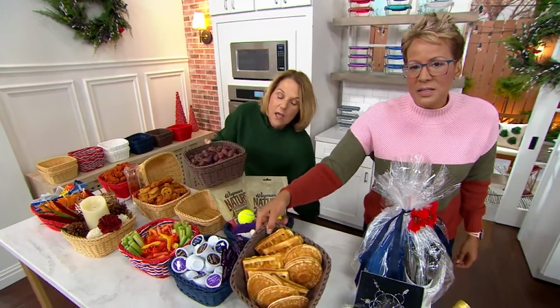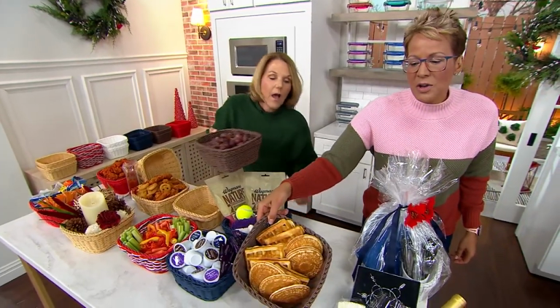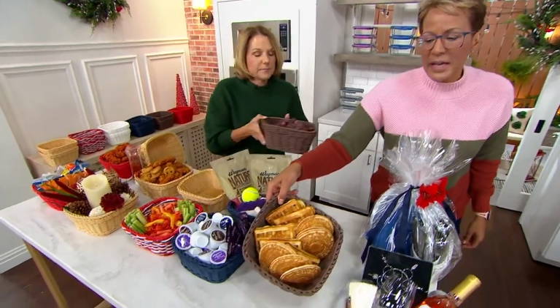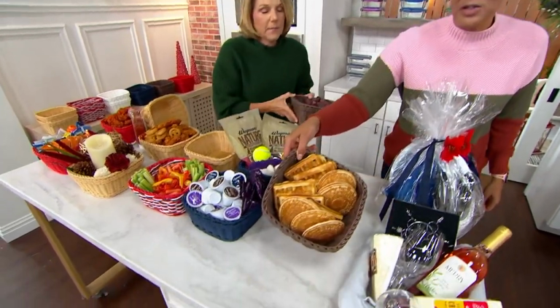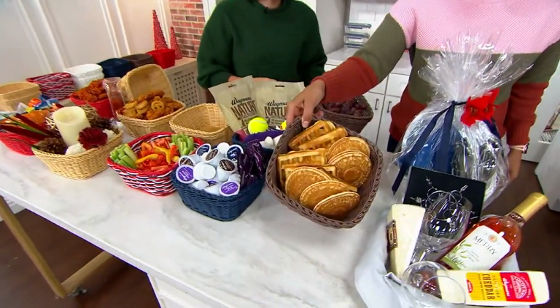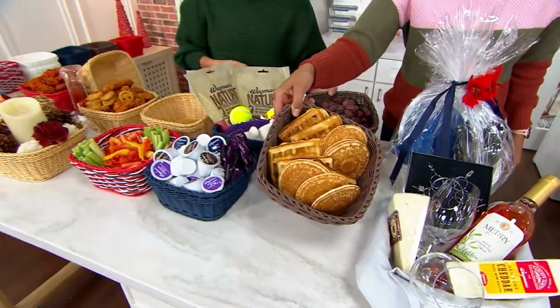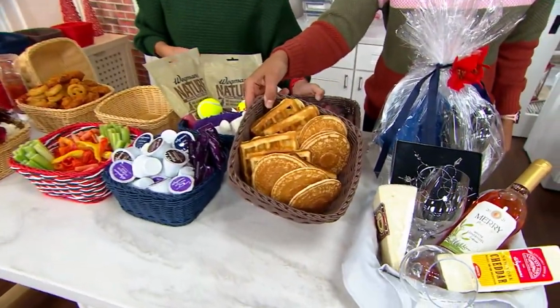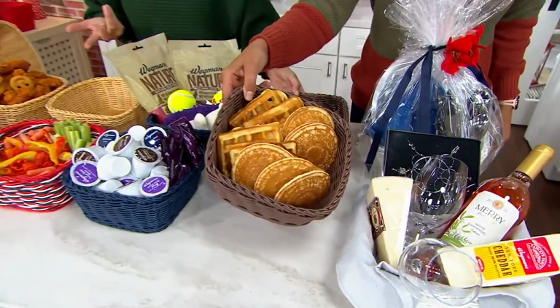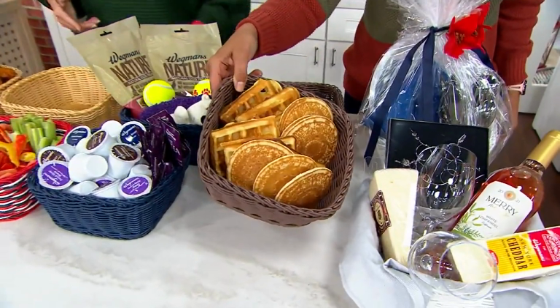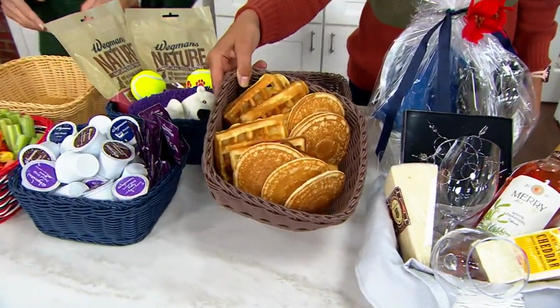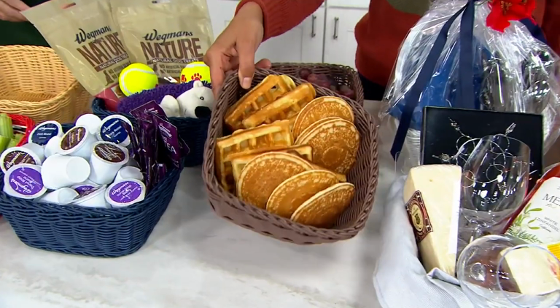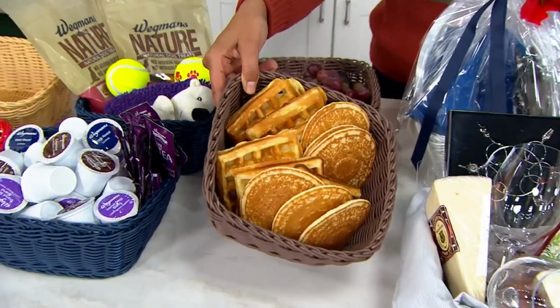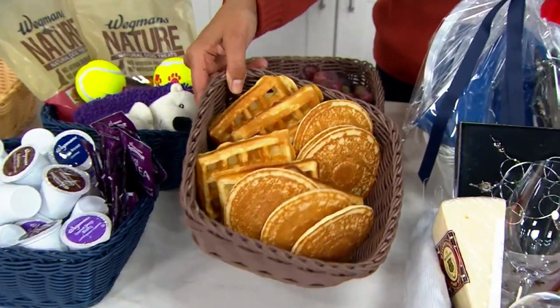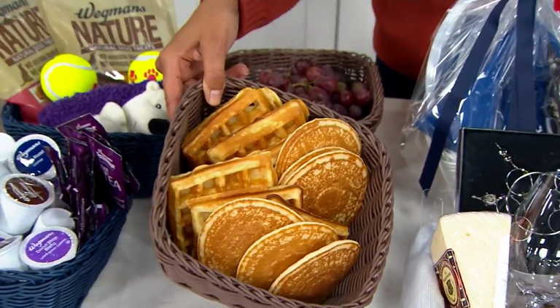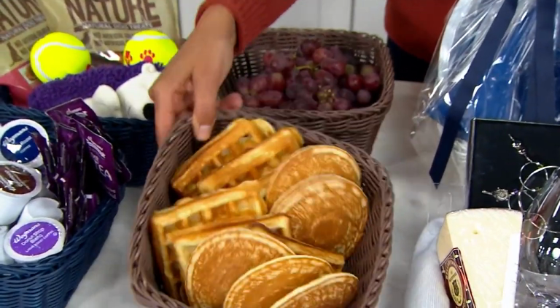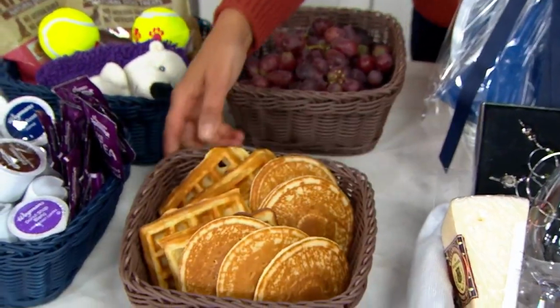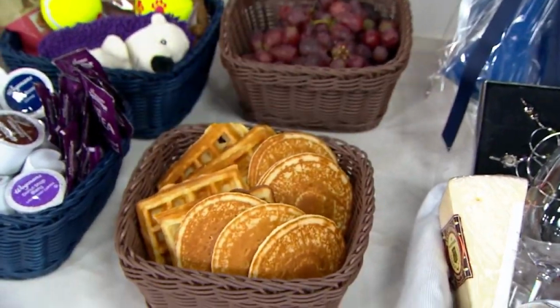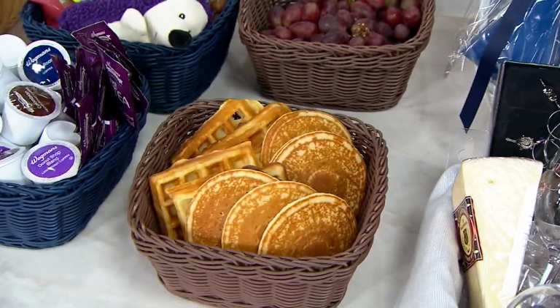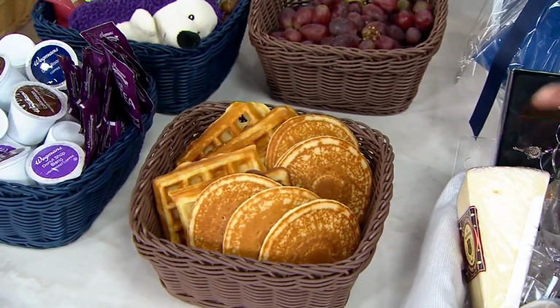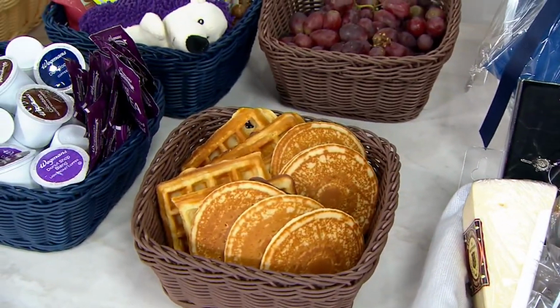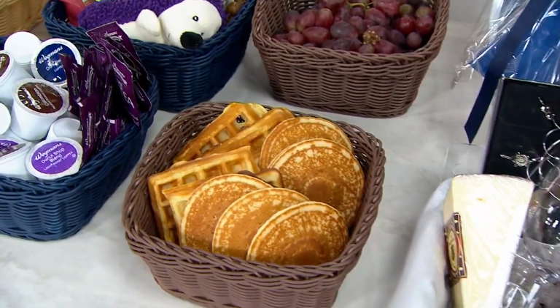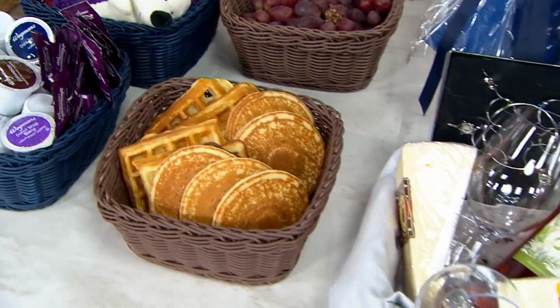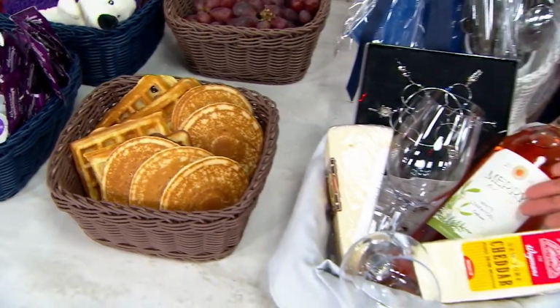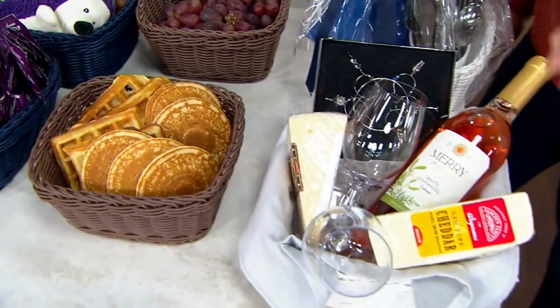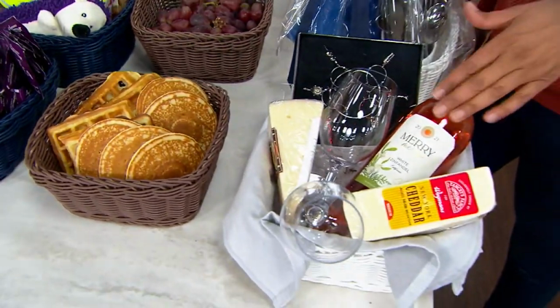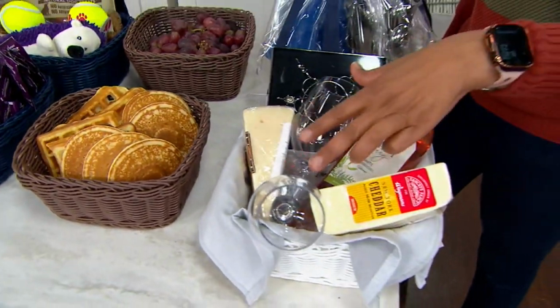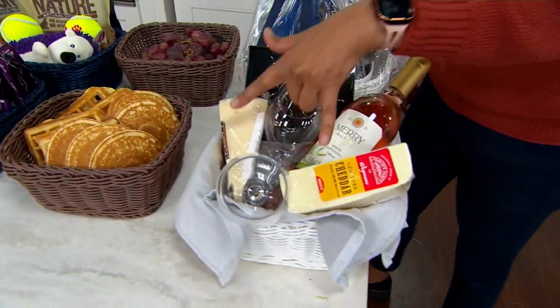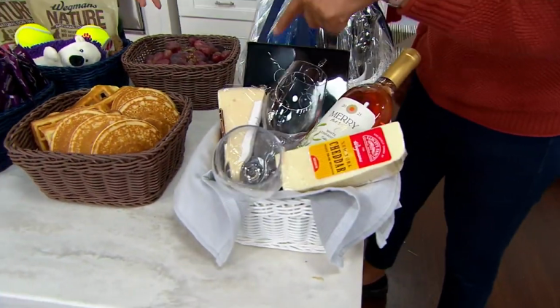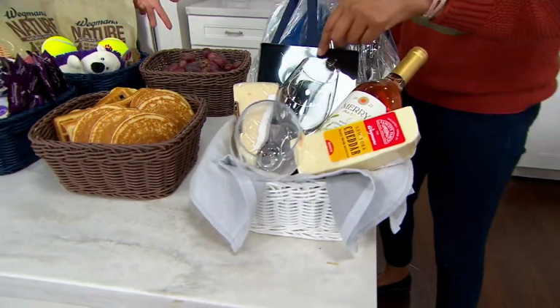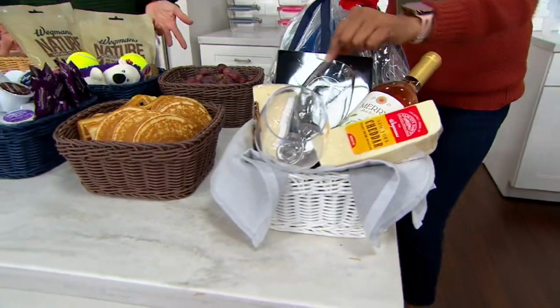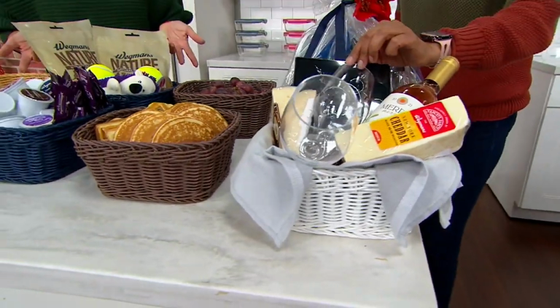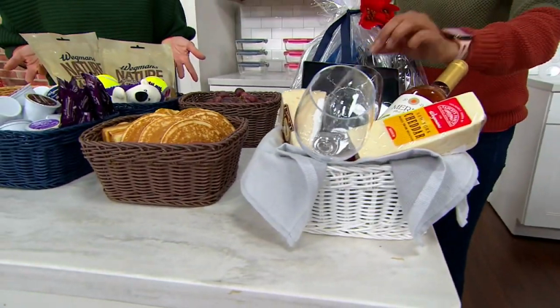Instead of a plate, you can put your breakfast pancakes and waffles right in there. A waffle maker from Ninja is coming up next hour. Just what a great display — the wine bottle, the two glasses, the cheese, the little tags.